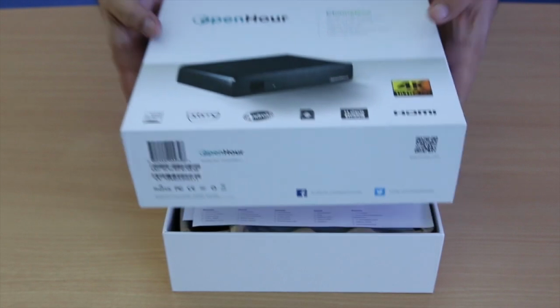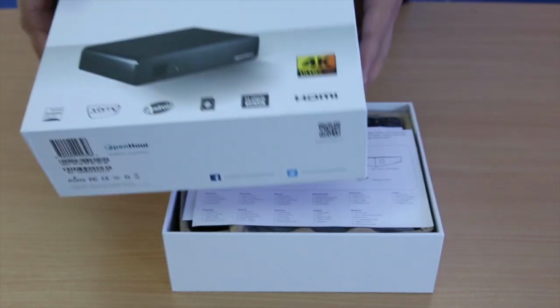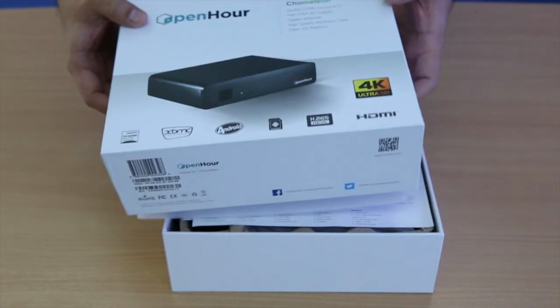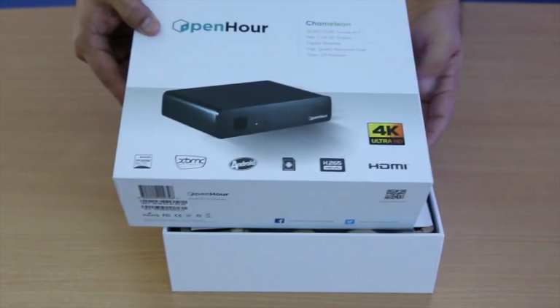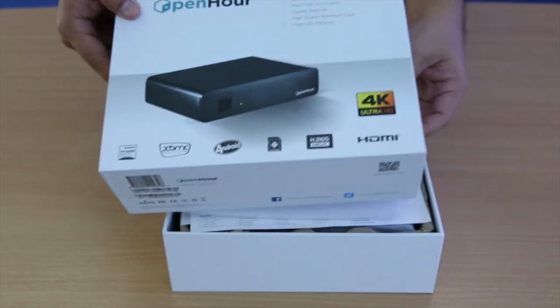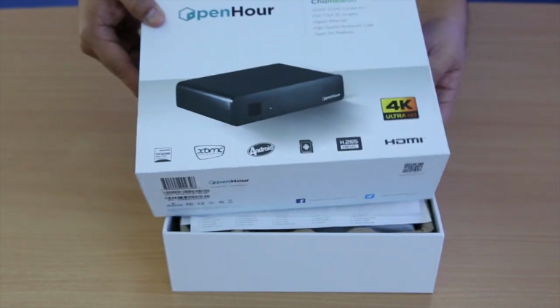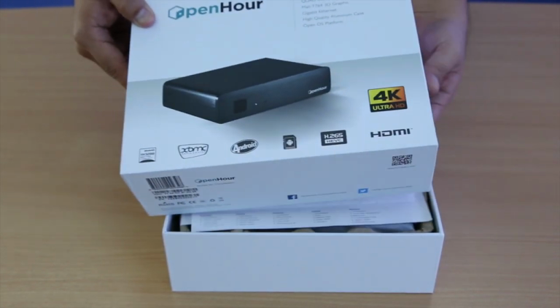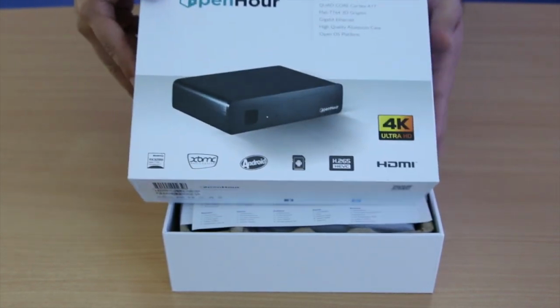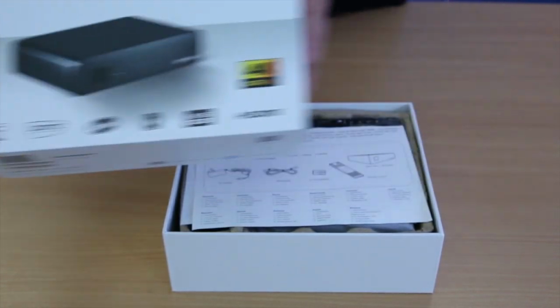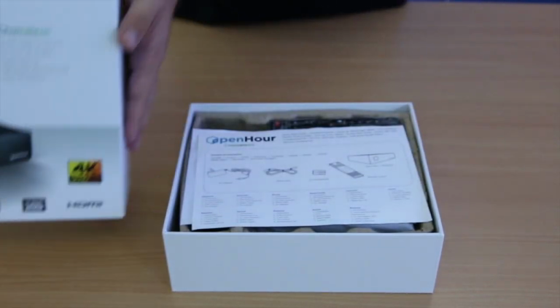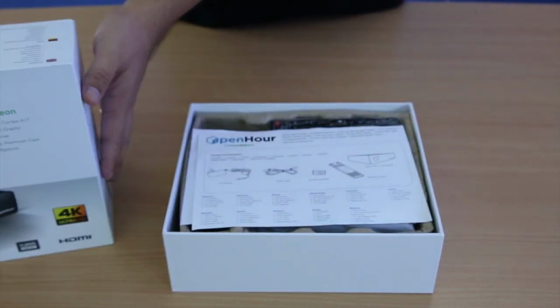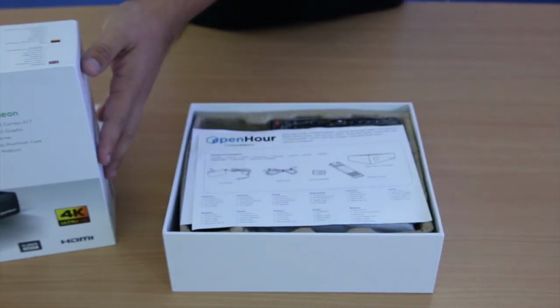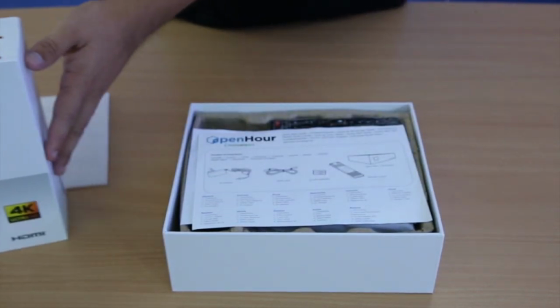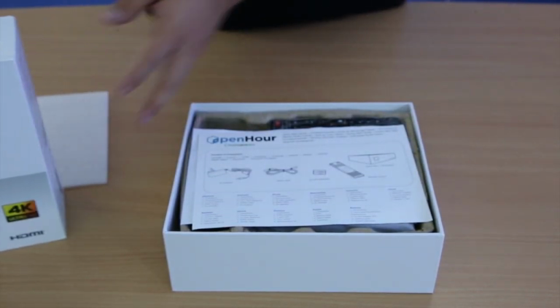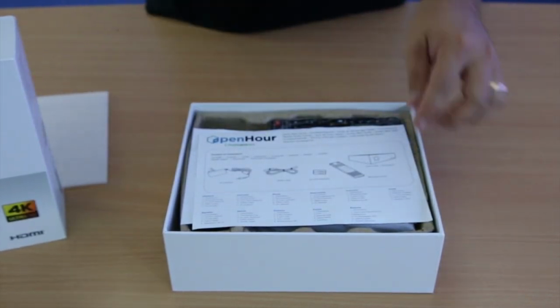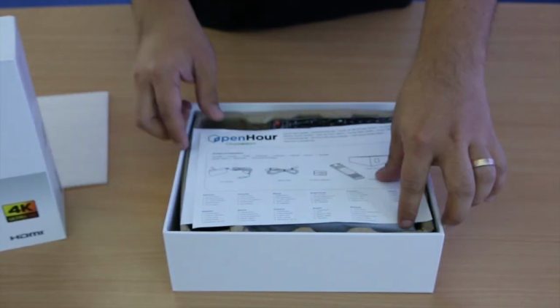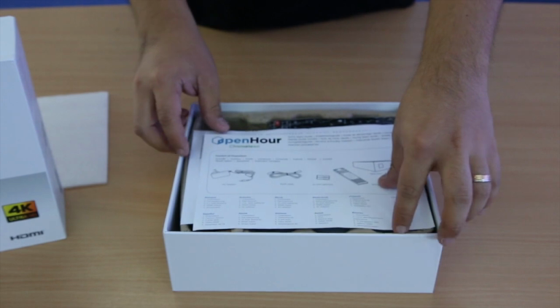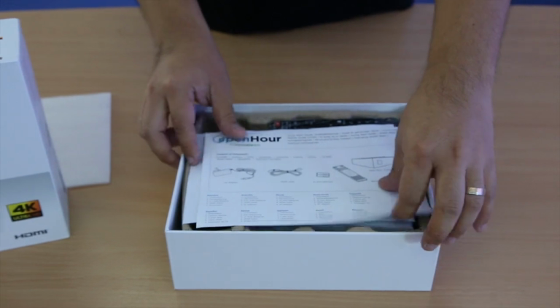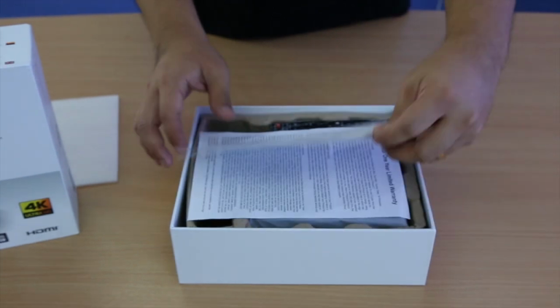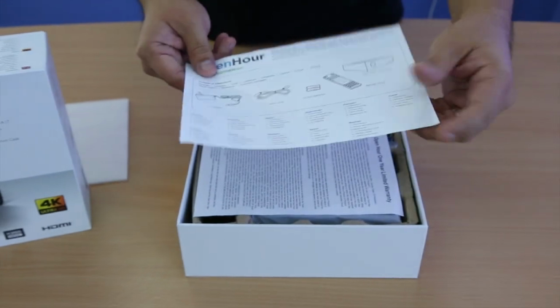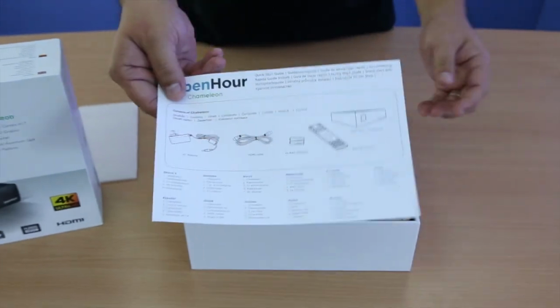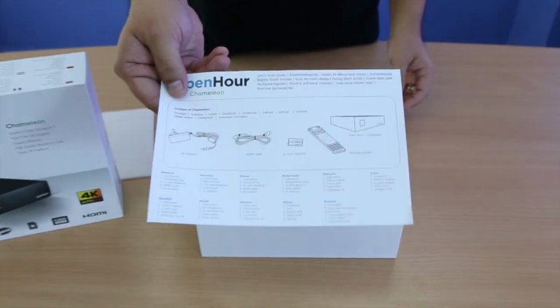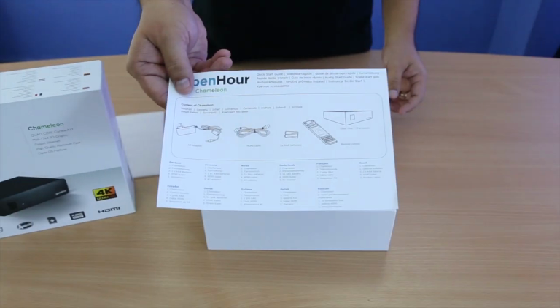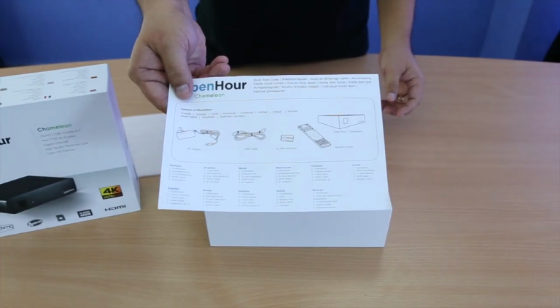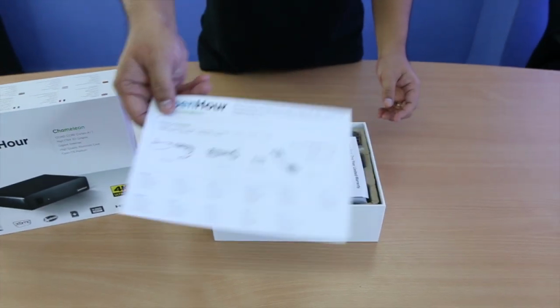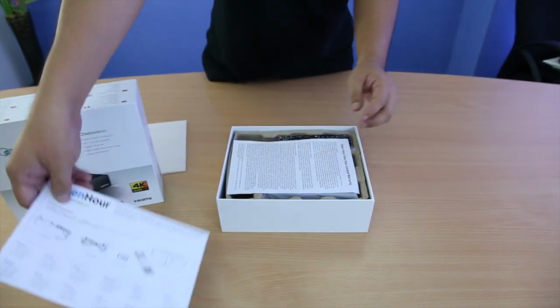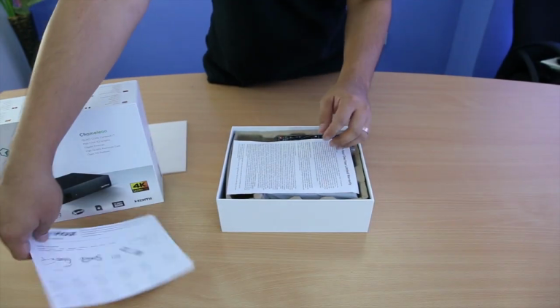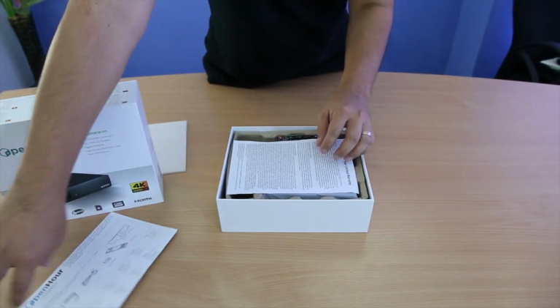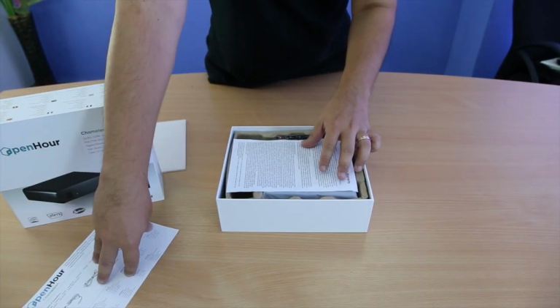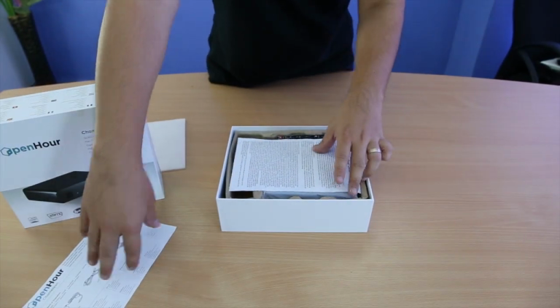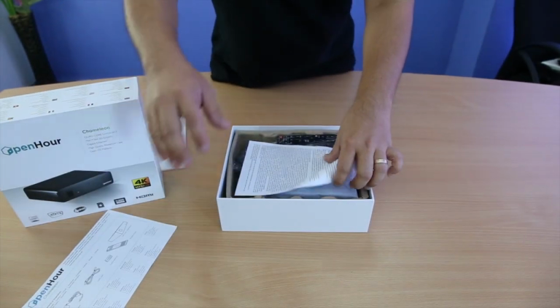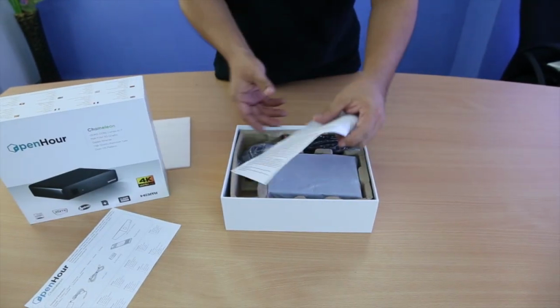Now let's have a look inside the box. First we have the quick start guide and the warranty card.